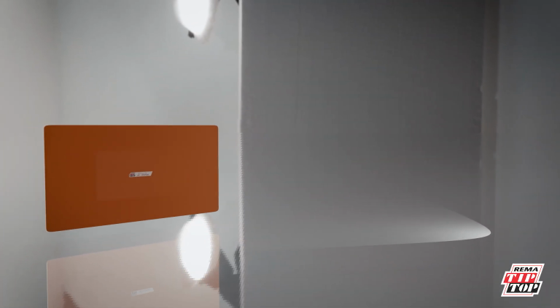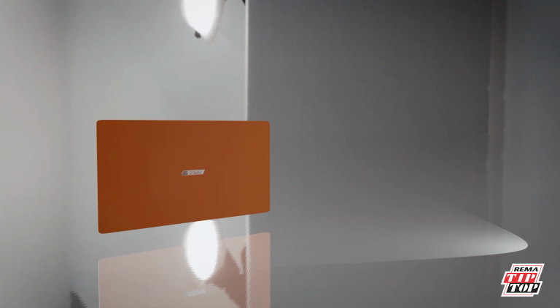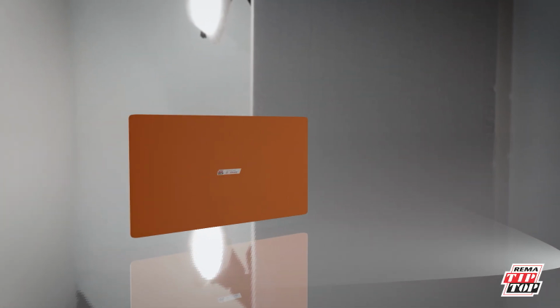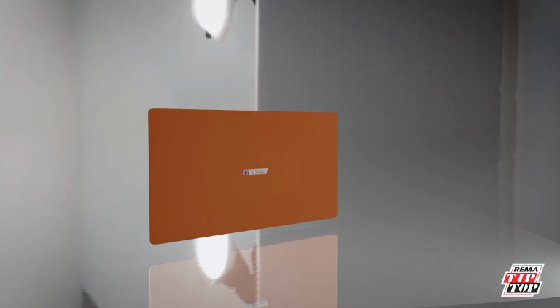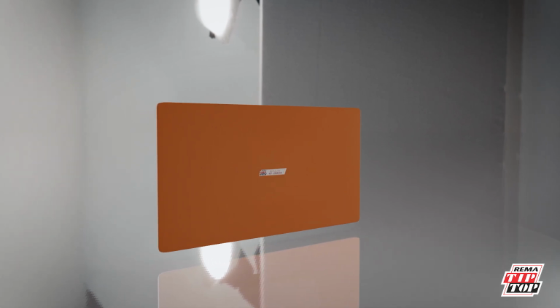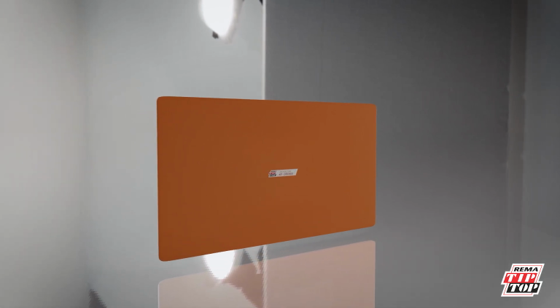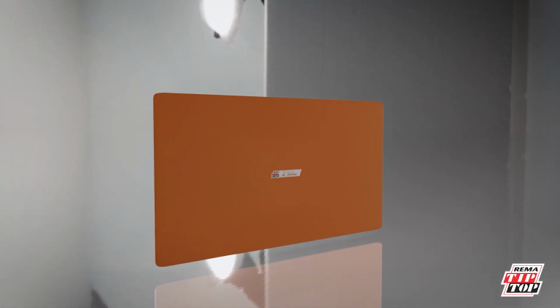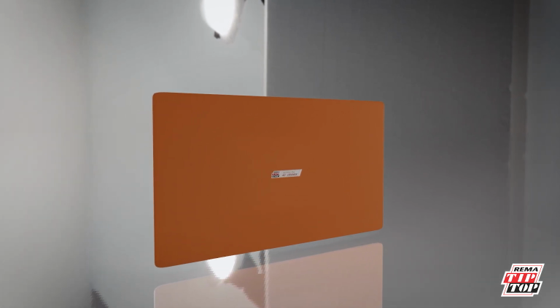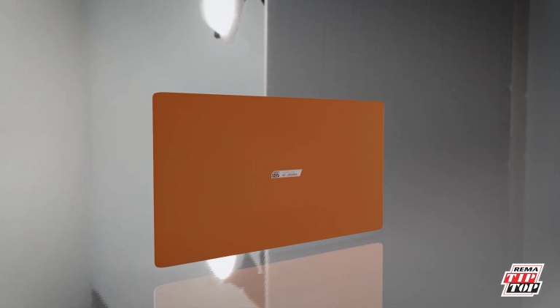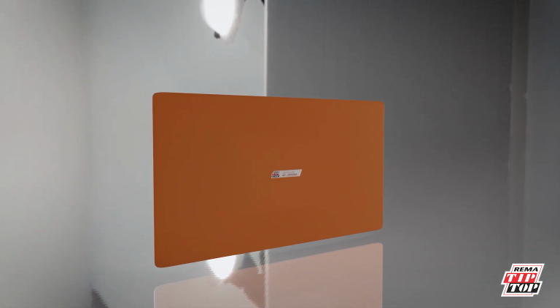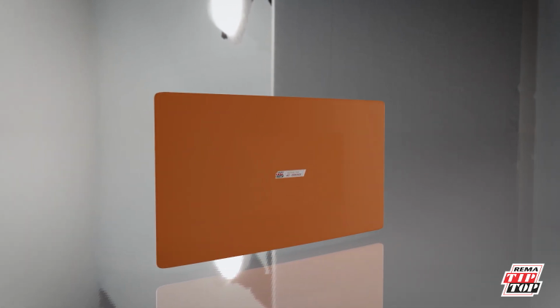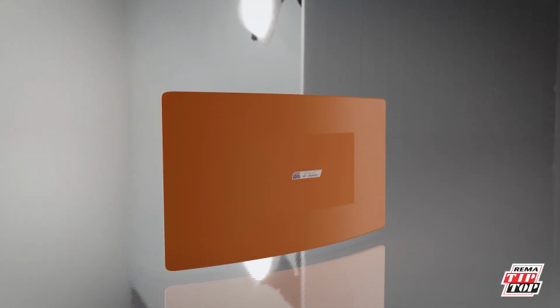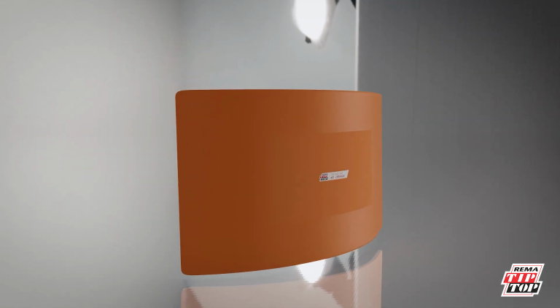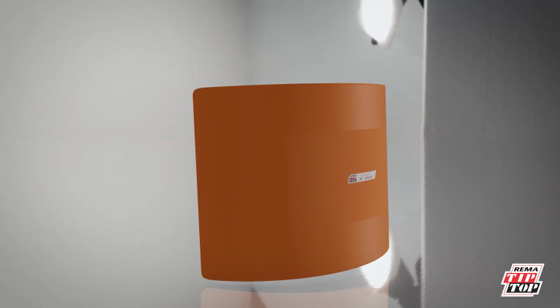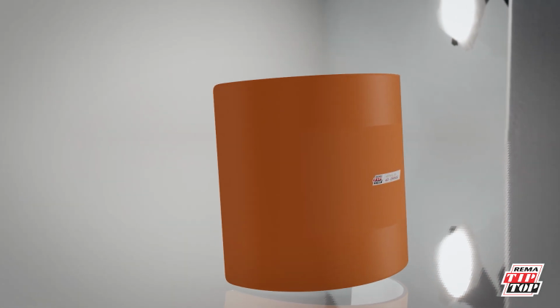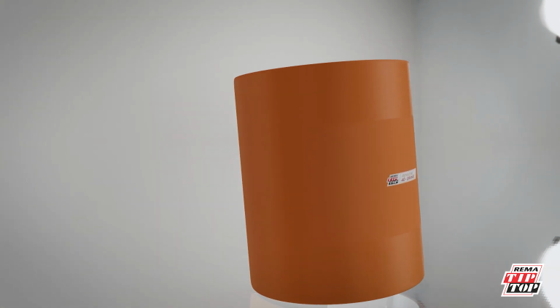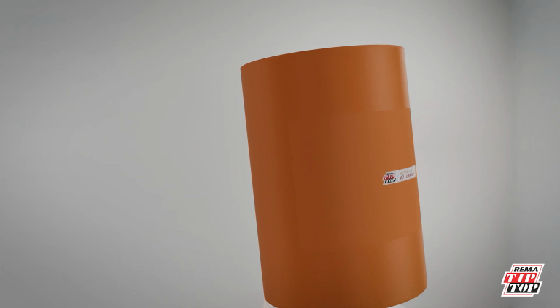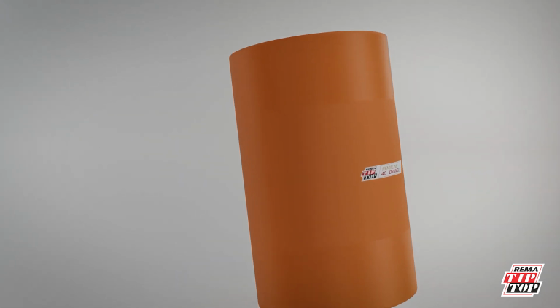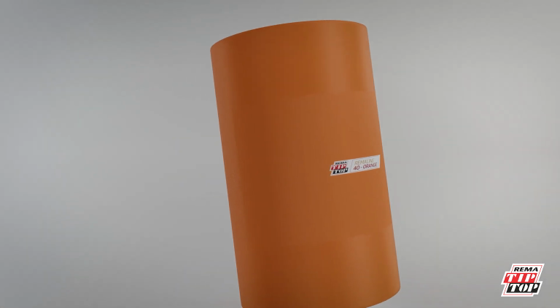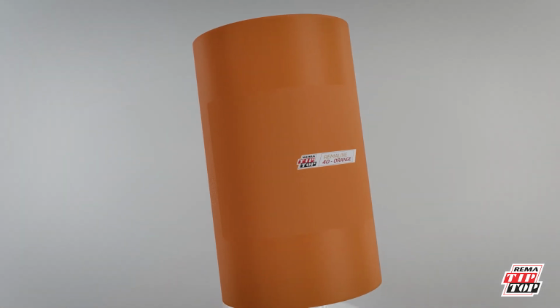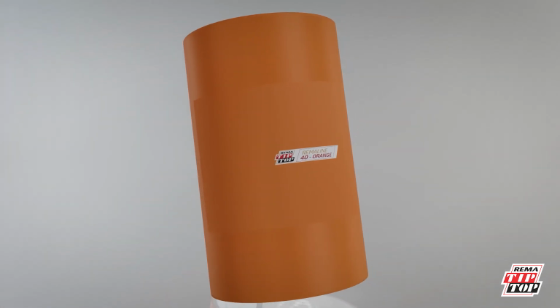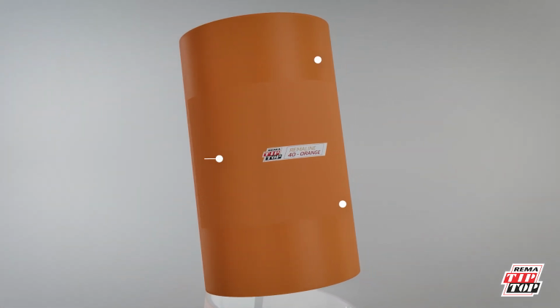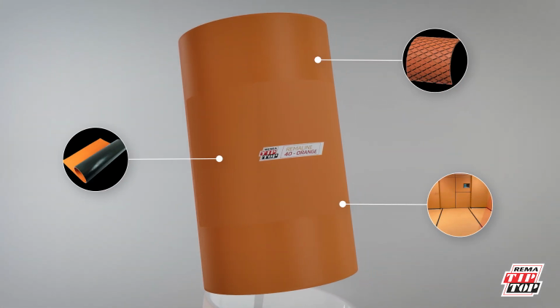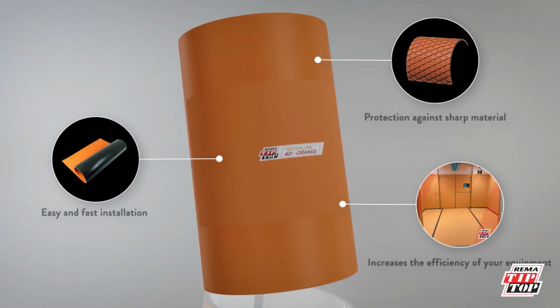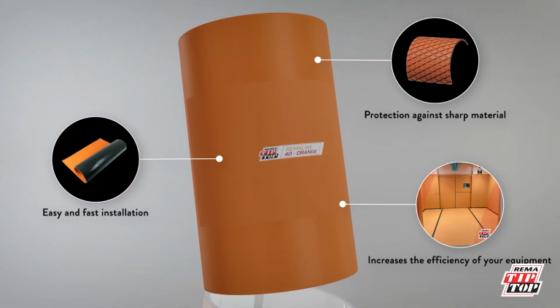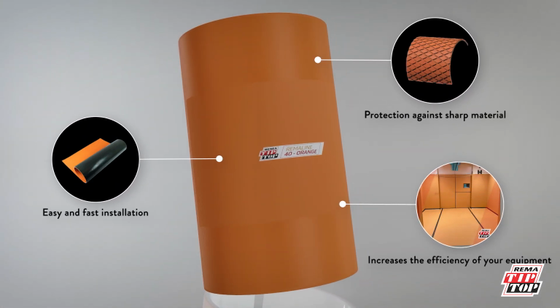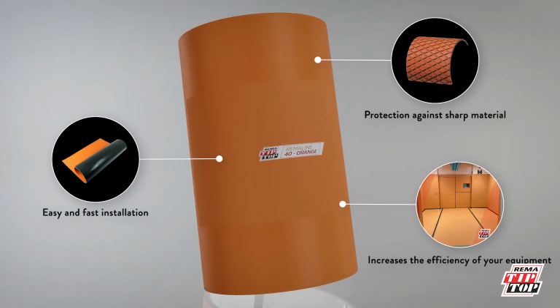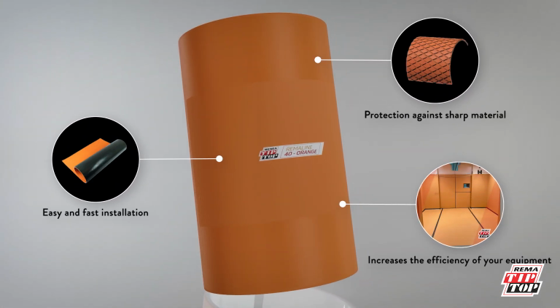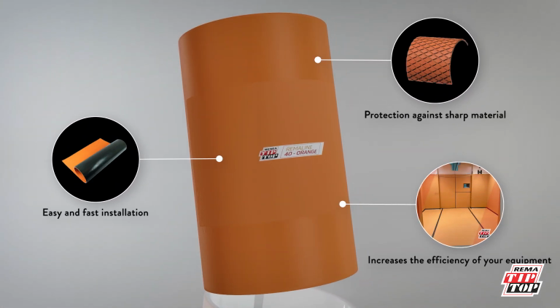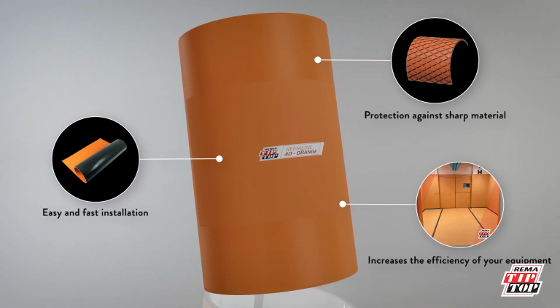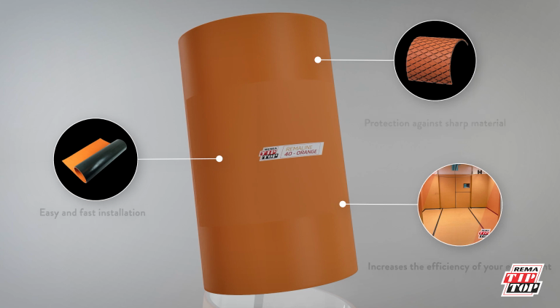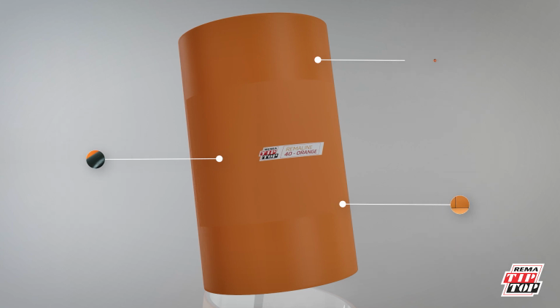RIMALINE 40 Orange is frequently used in abrasion applications for processing sand and gravel. In wet applications, this material has proven its outstanding worth against sharp particles thanks to its high resistance to tearing.